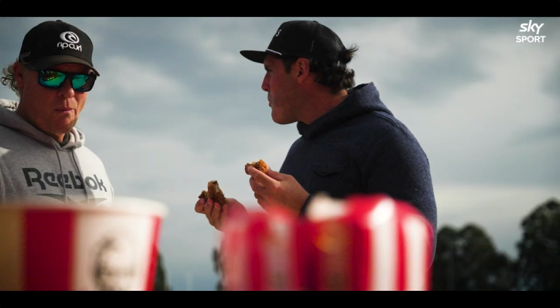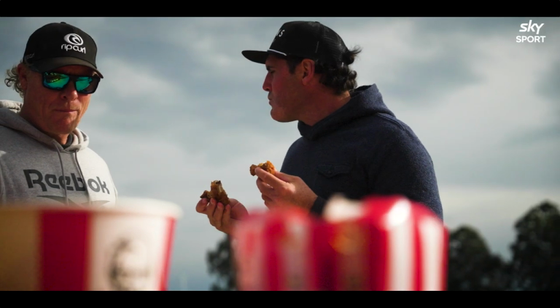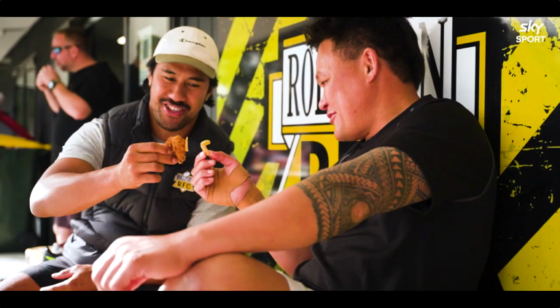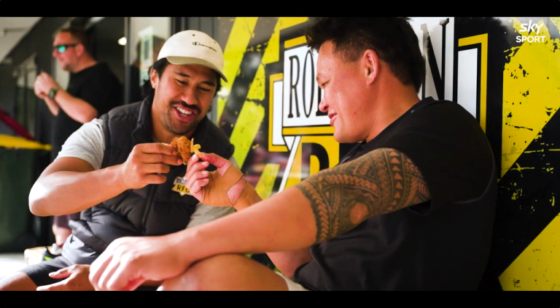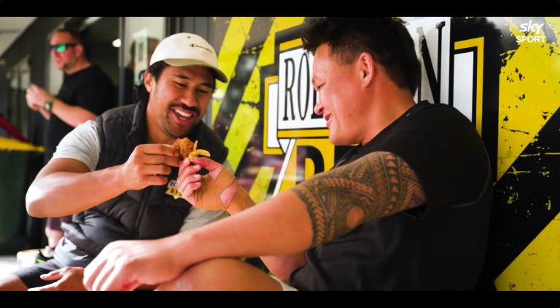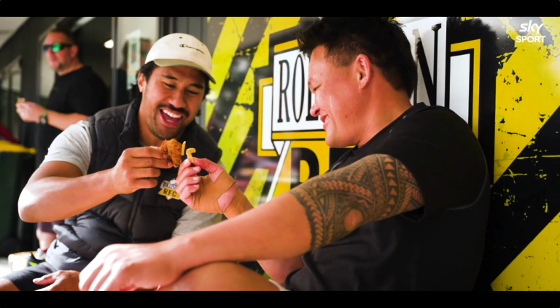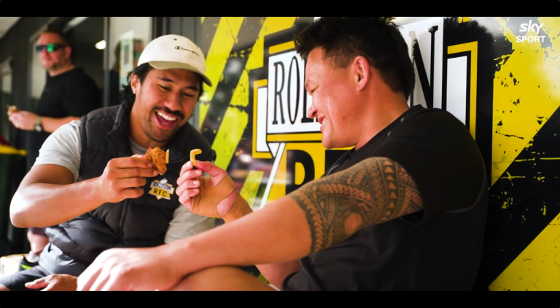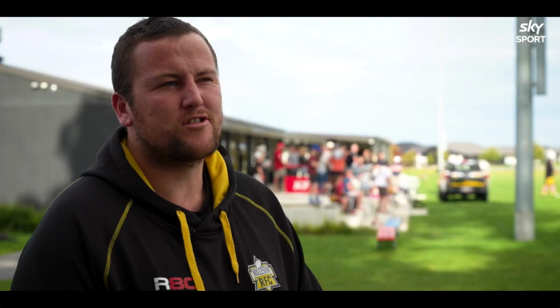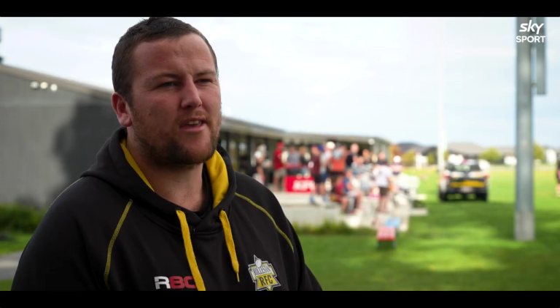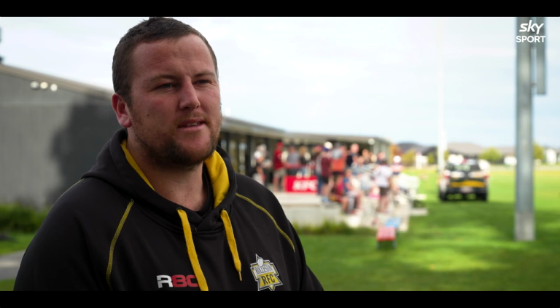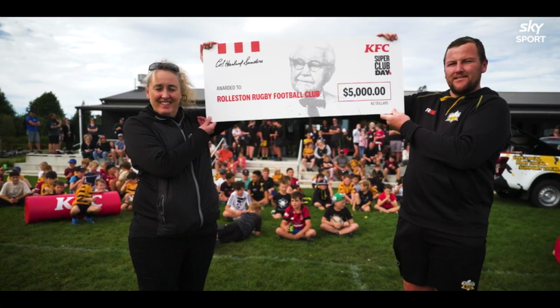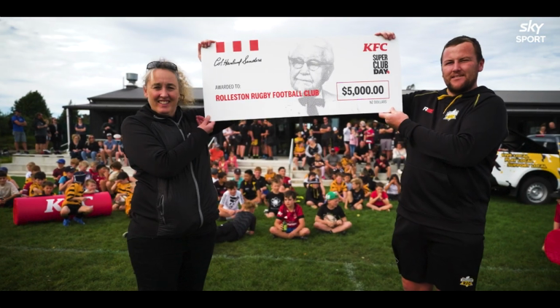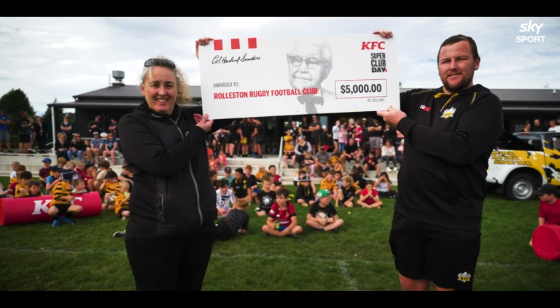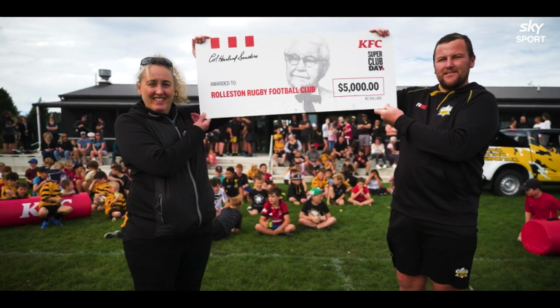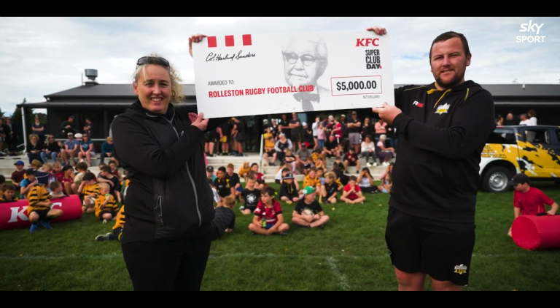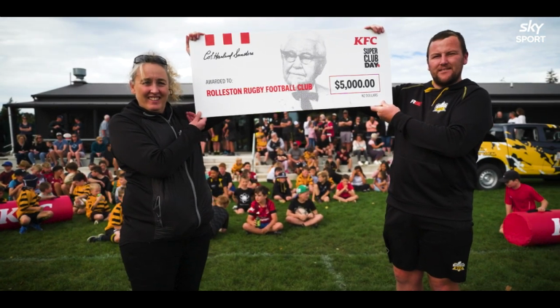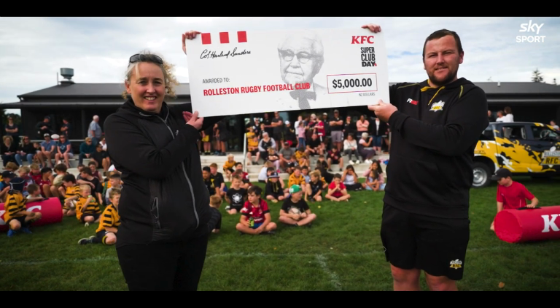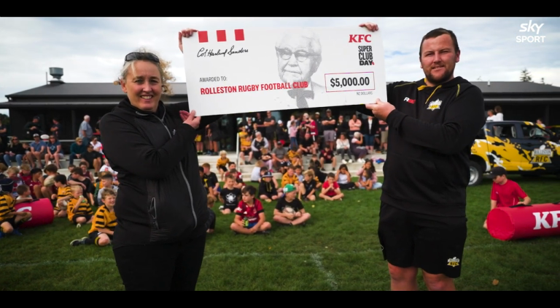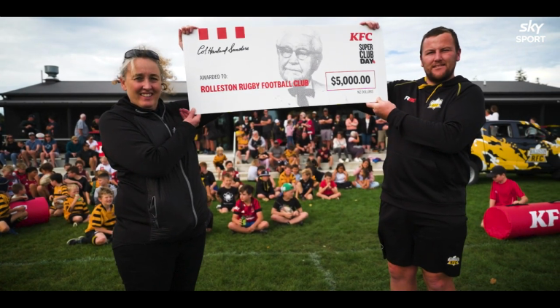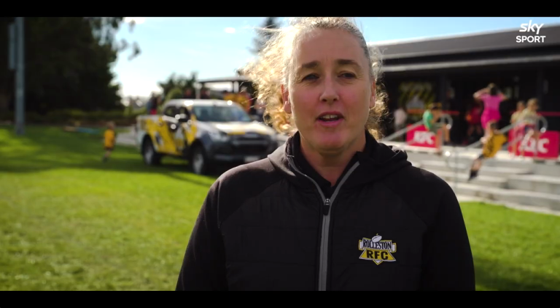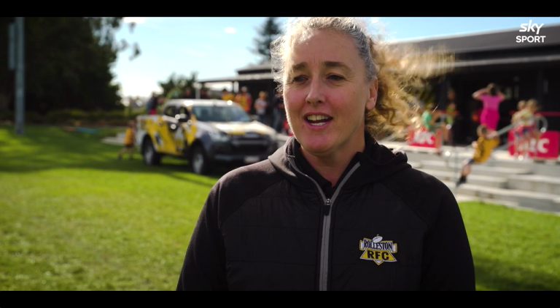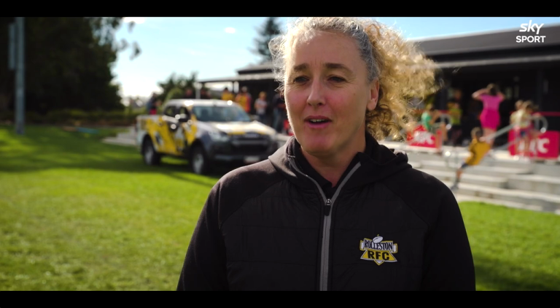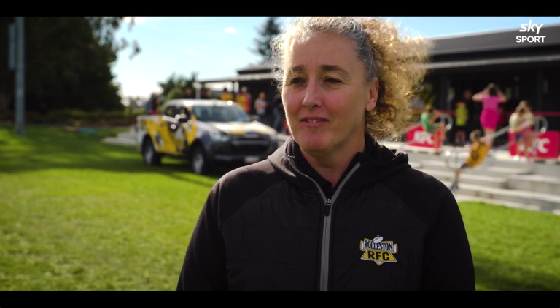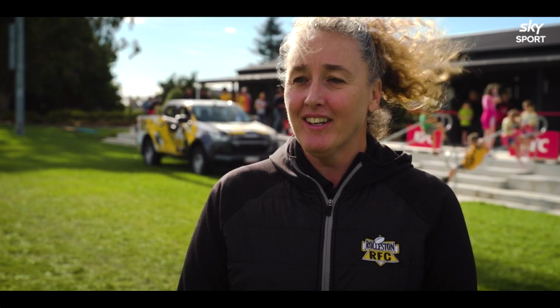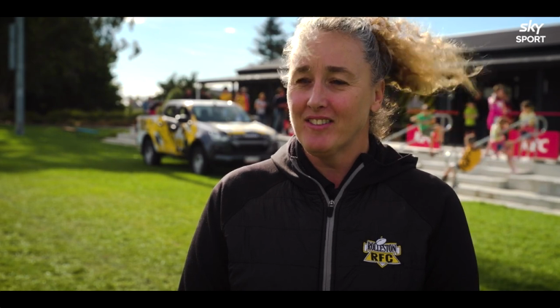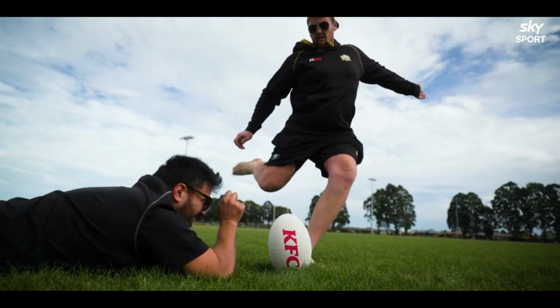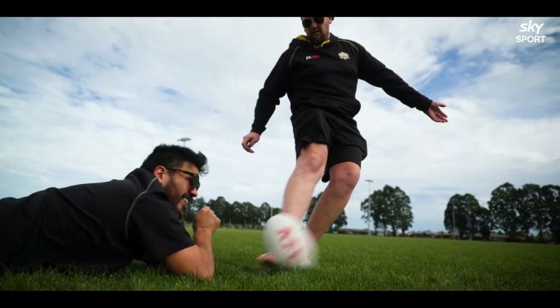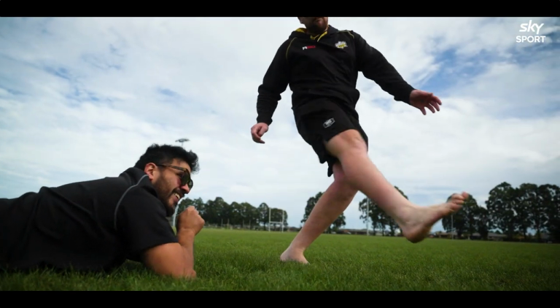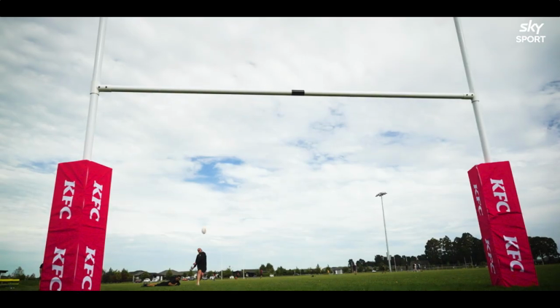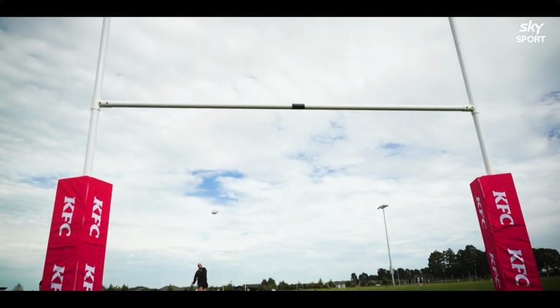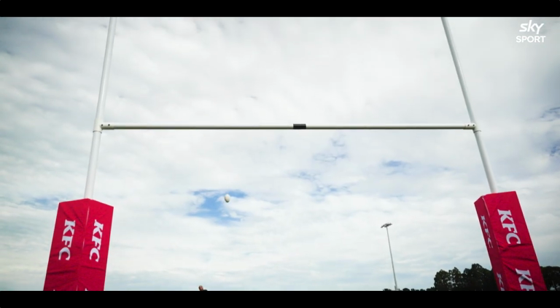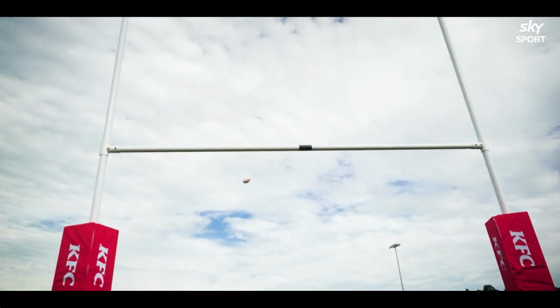It's just about getting around and talking to all the other players and growing the game. For us this is a big deal. Rolleston's a small town — feels like we never win anything, but we won and it's just great to hear. Big thanks to KFC!